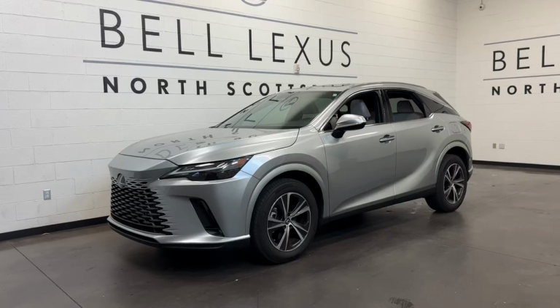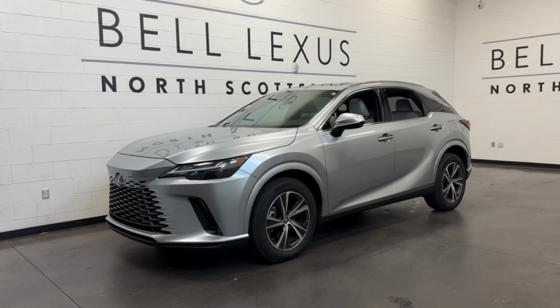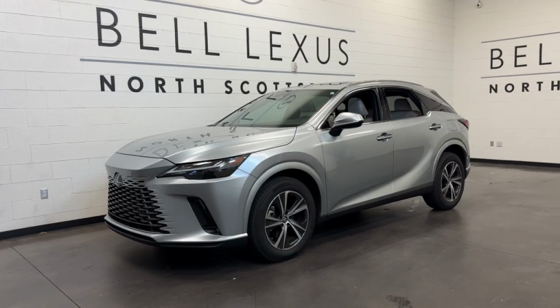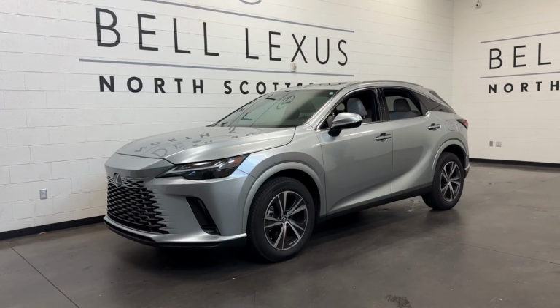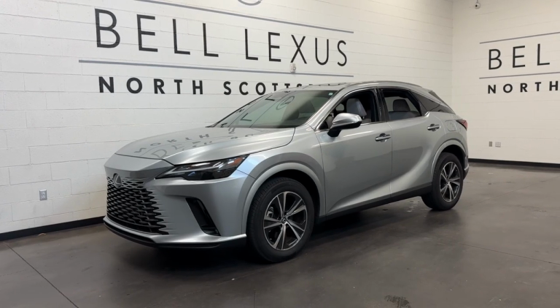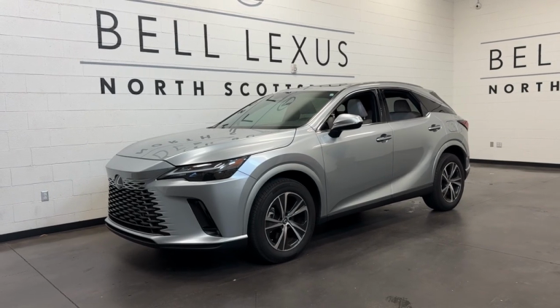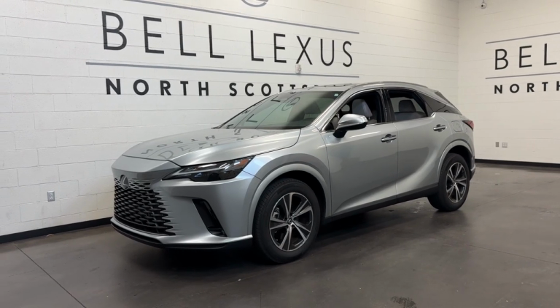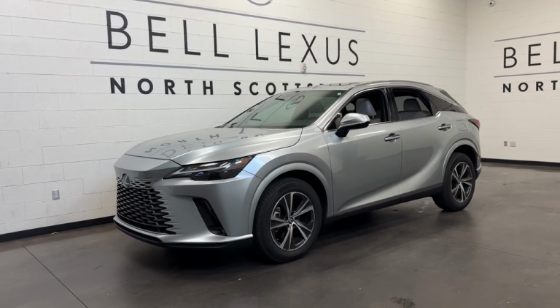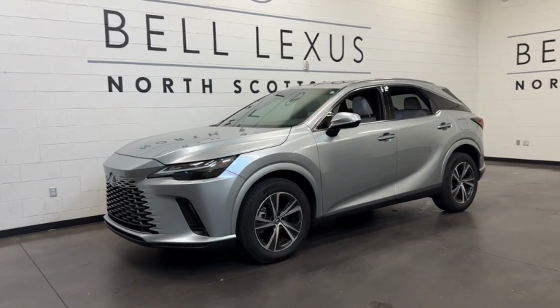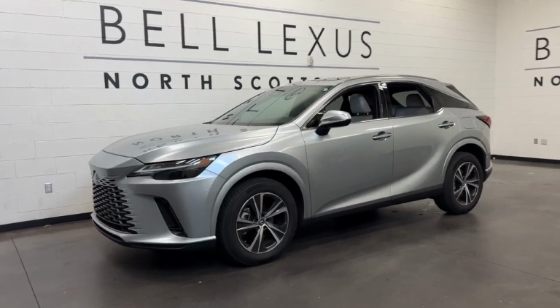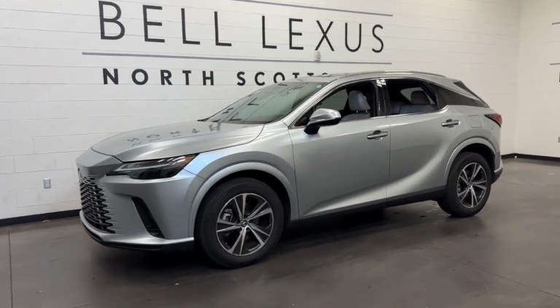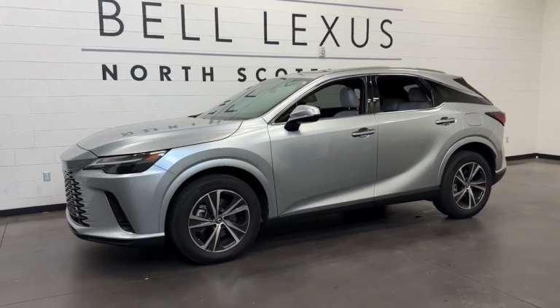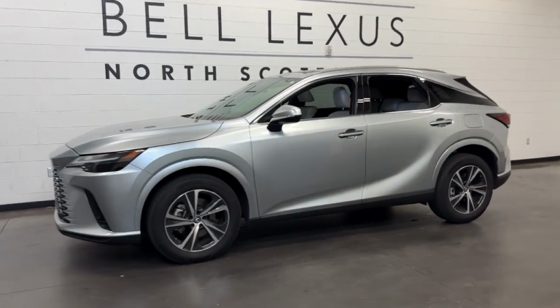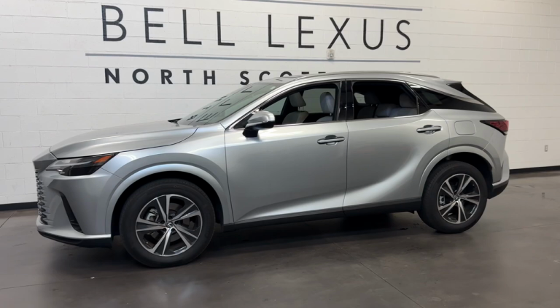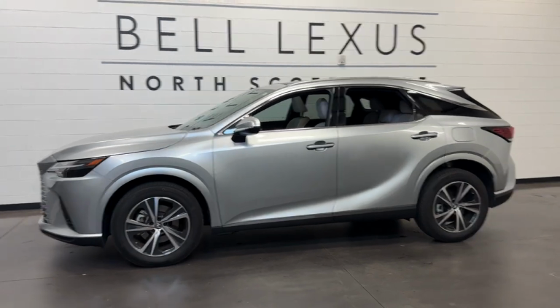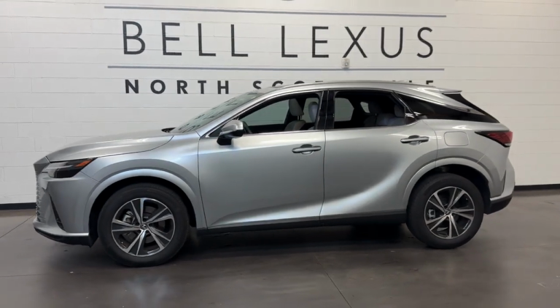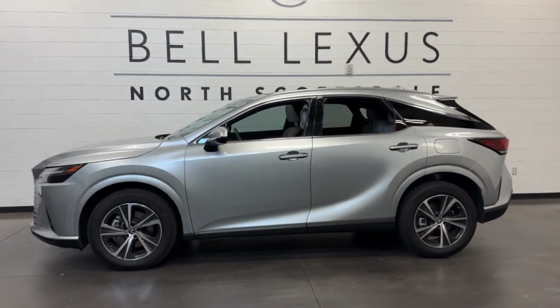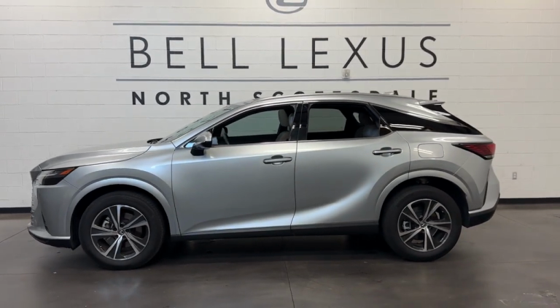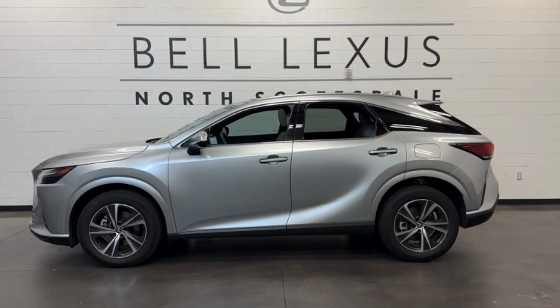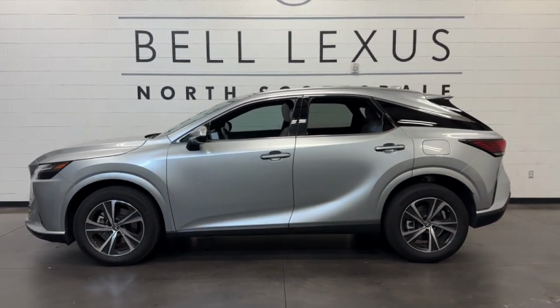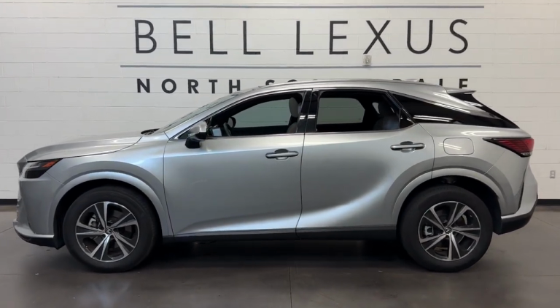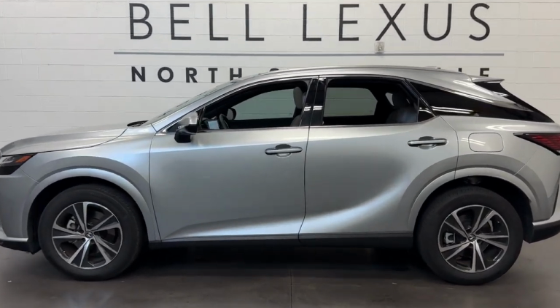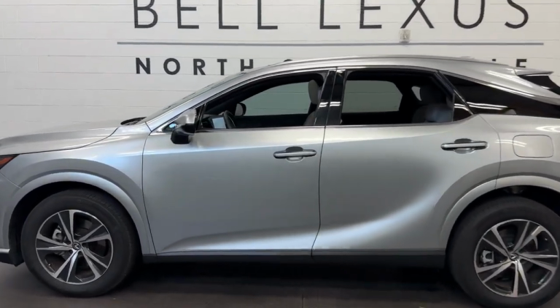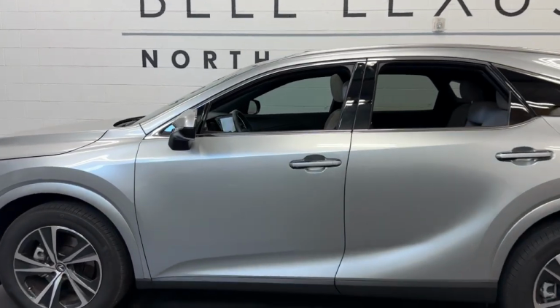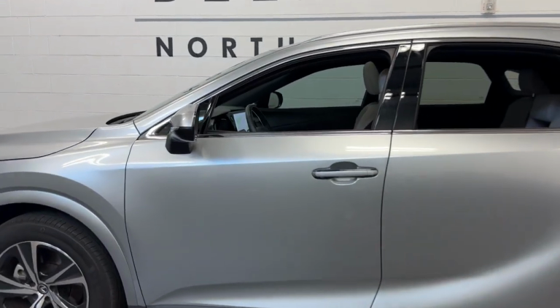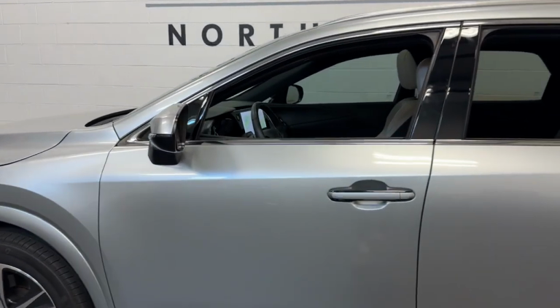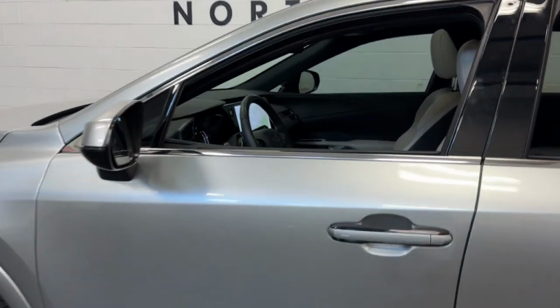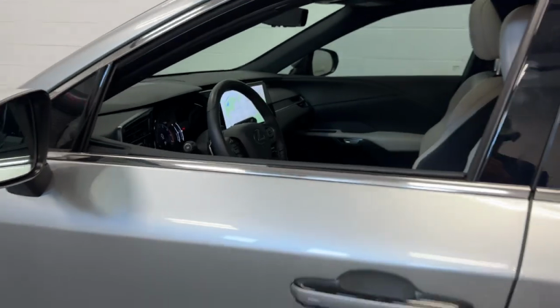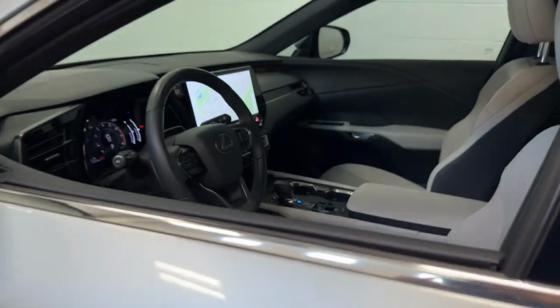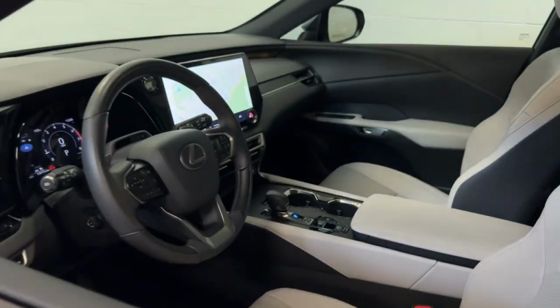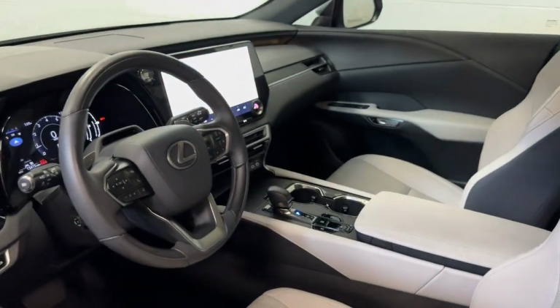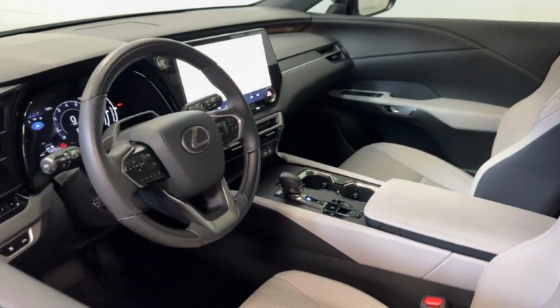Can you see yourself in the 2023 Lexus RX? This vehicle is an outstanding buy with fewer than 5,000 miles on the odometer. Be a style leader in this captivating RX.